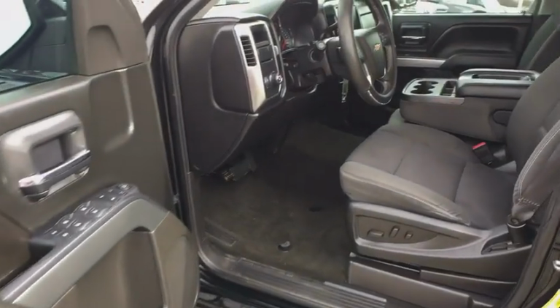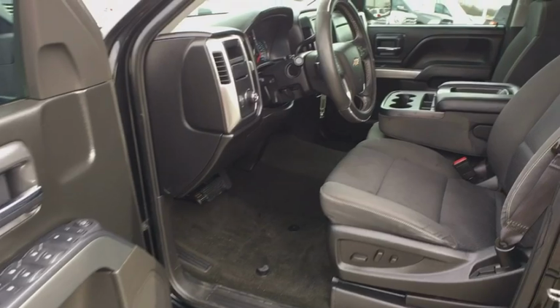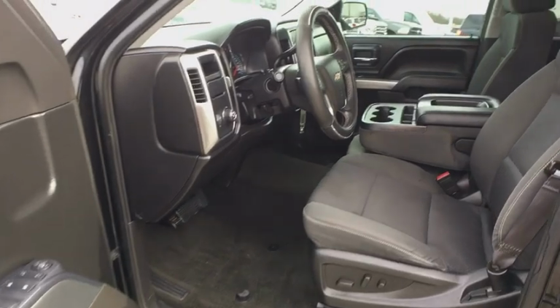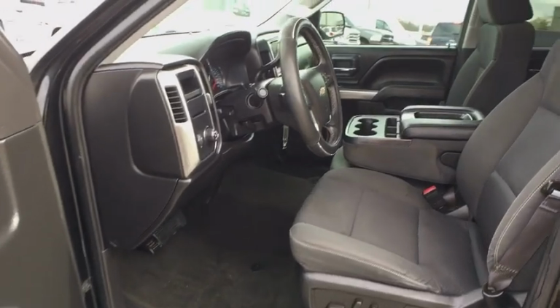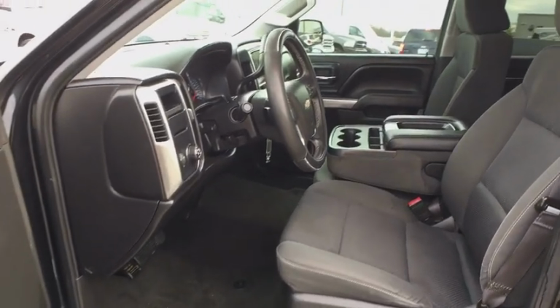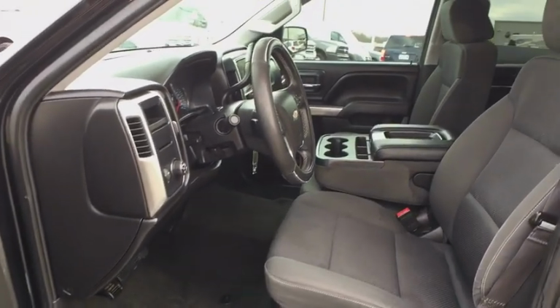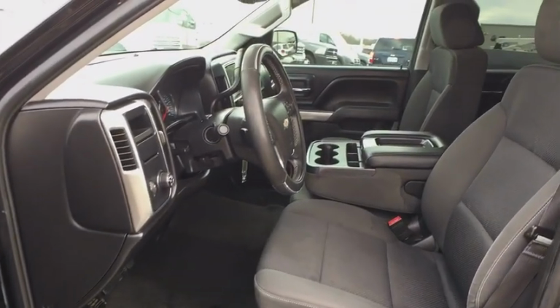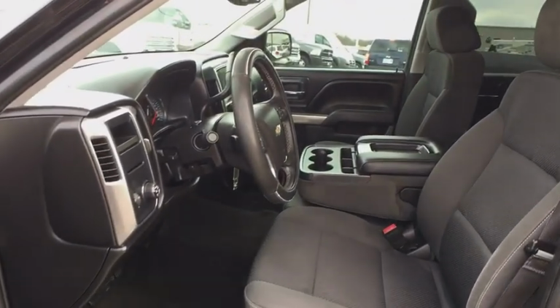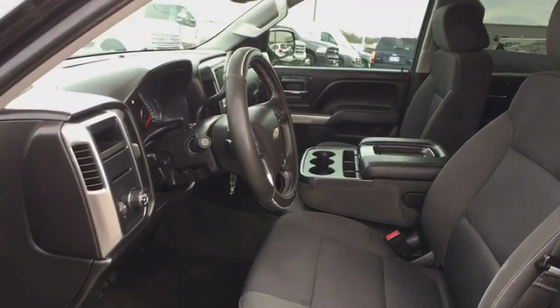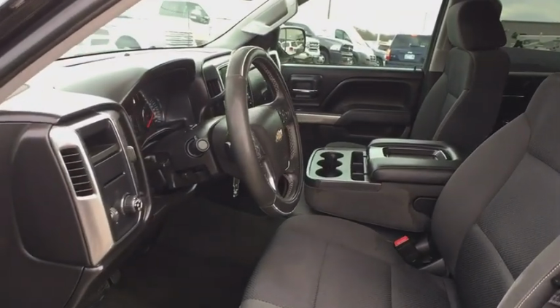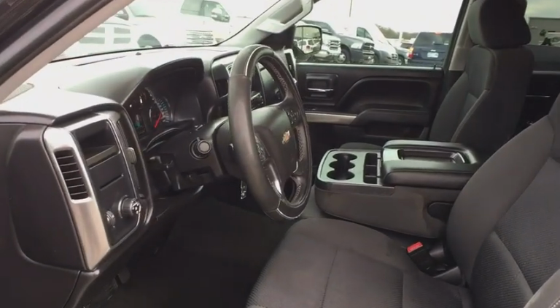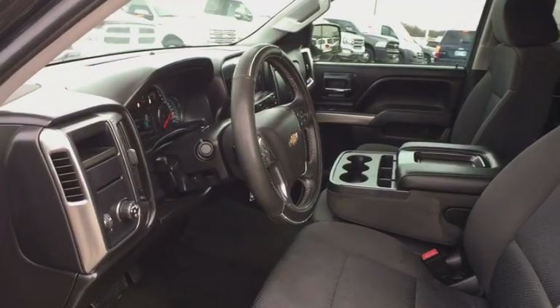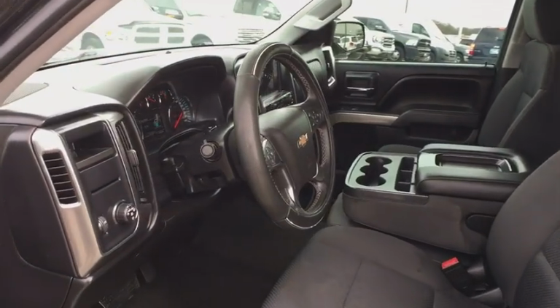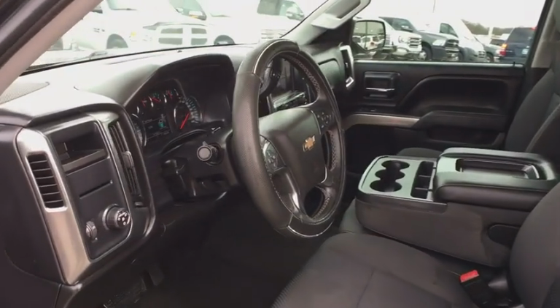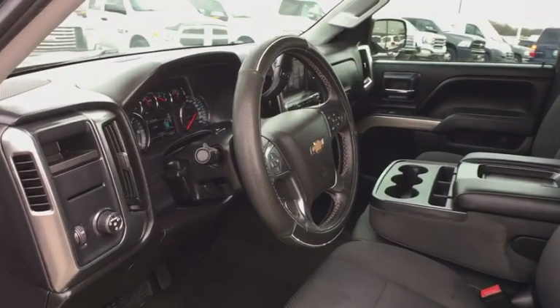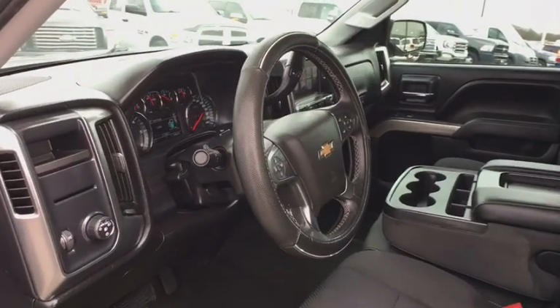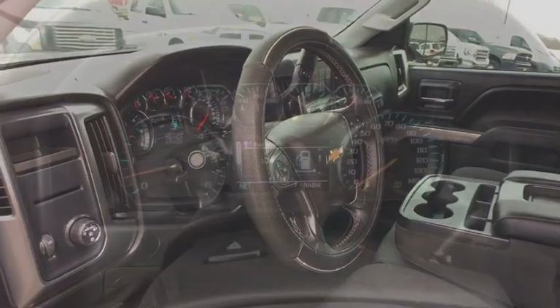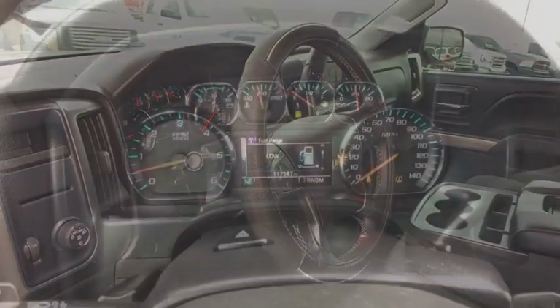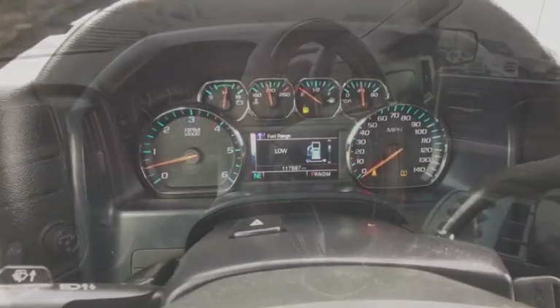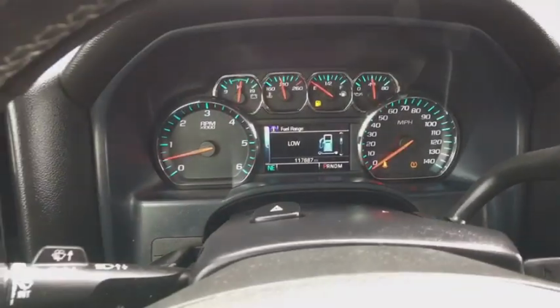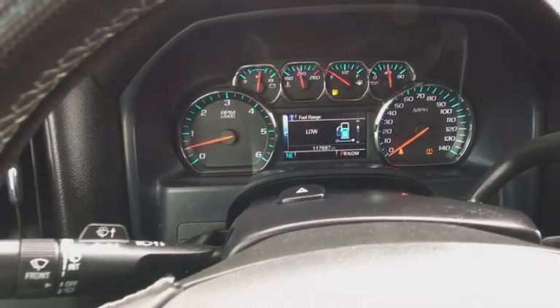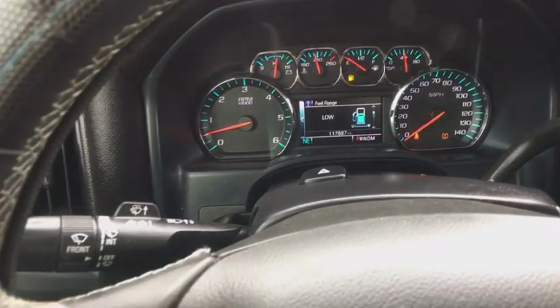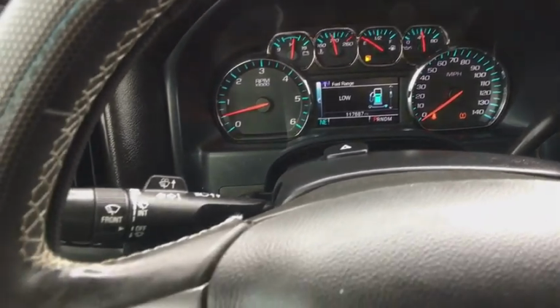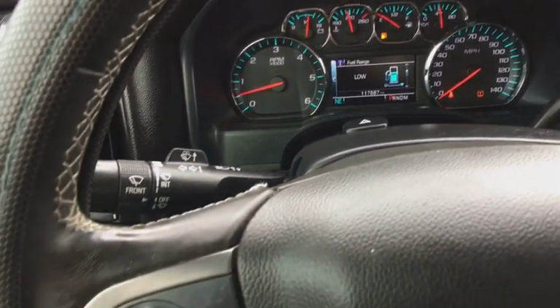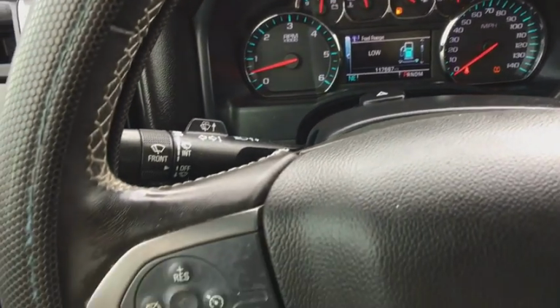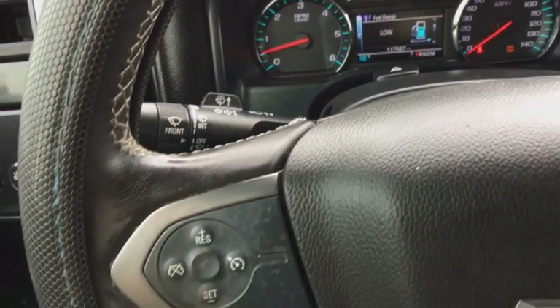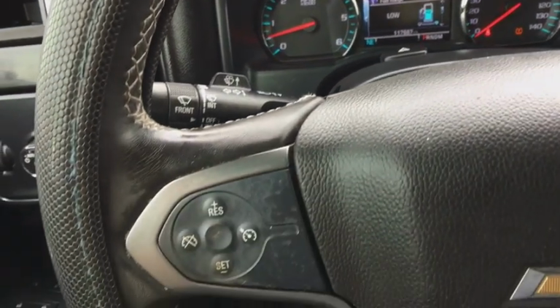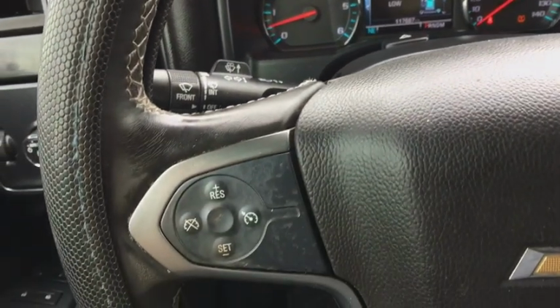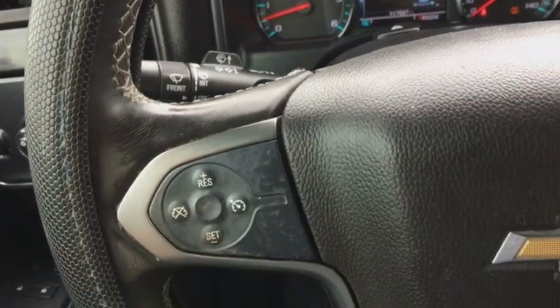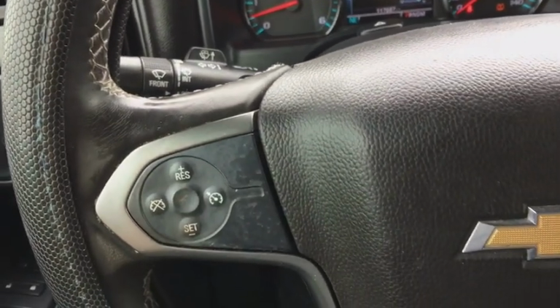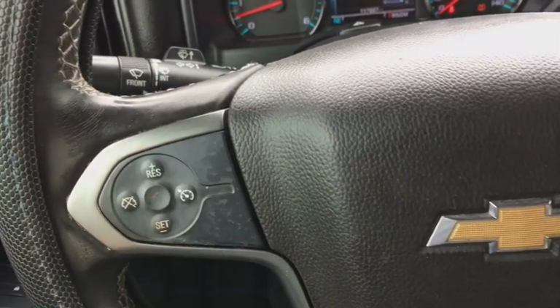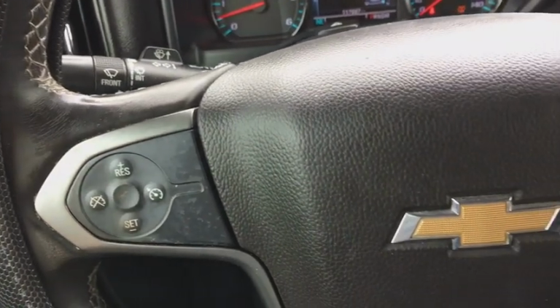Power windows, trip computer, CD player, brake assist, remote keyless entry, Sirius satellite radio, panic alarm, tachometer.